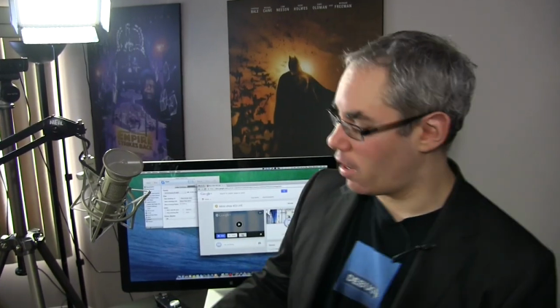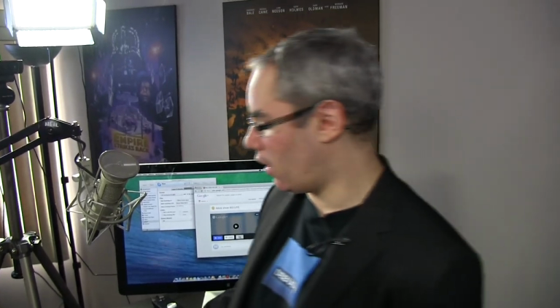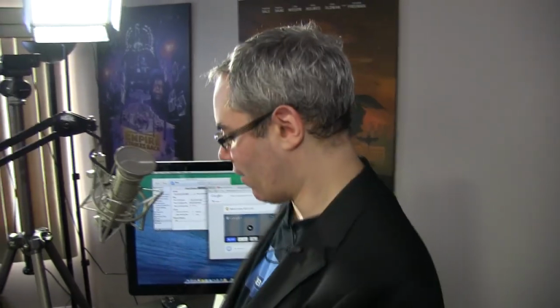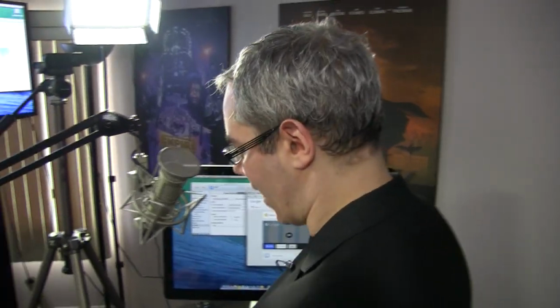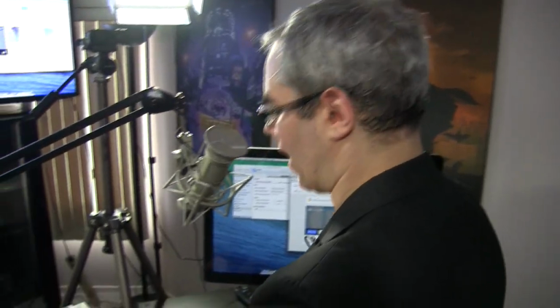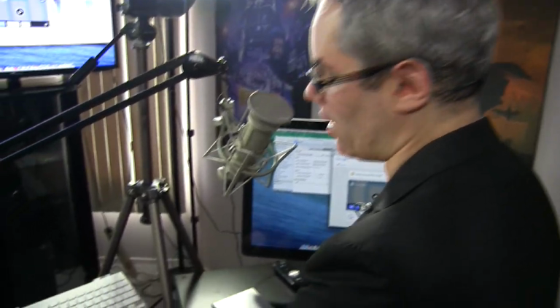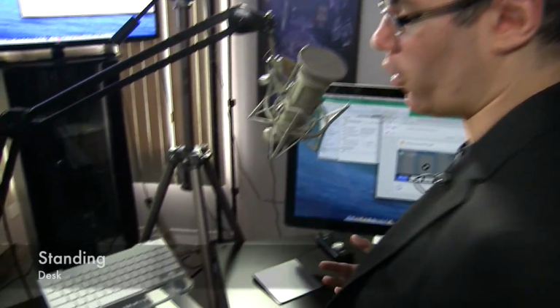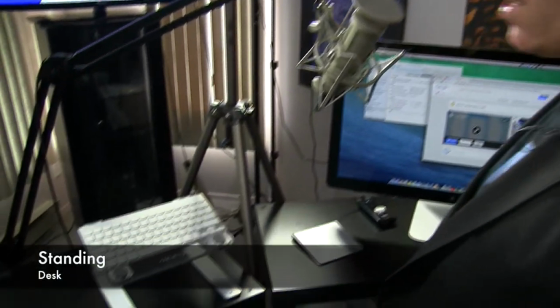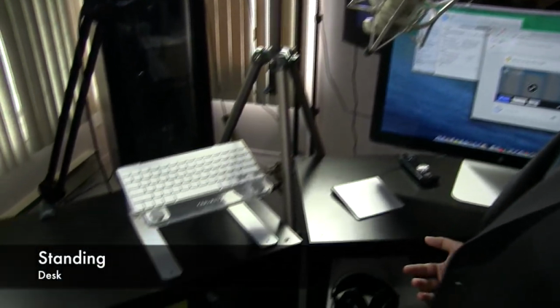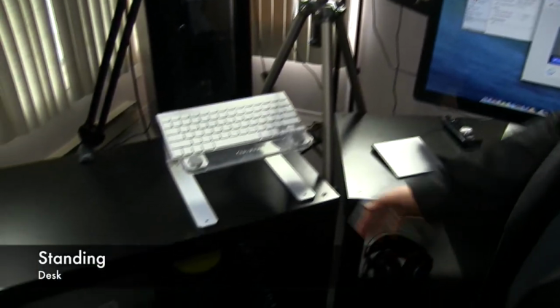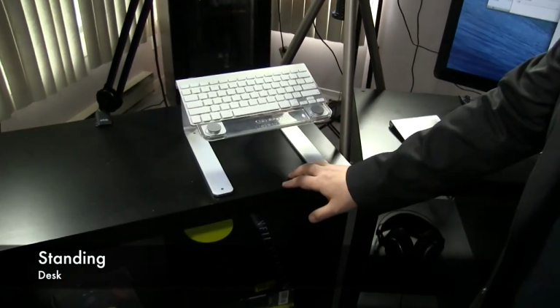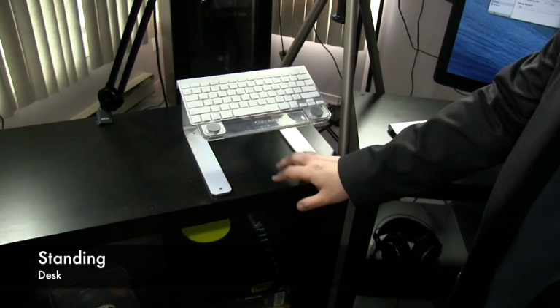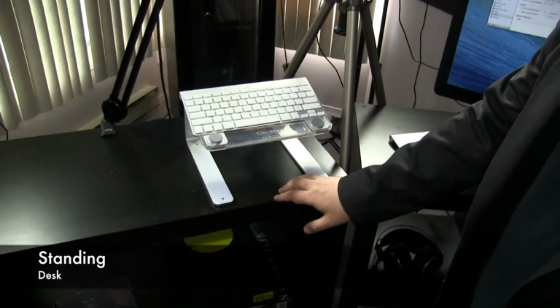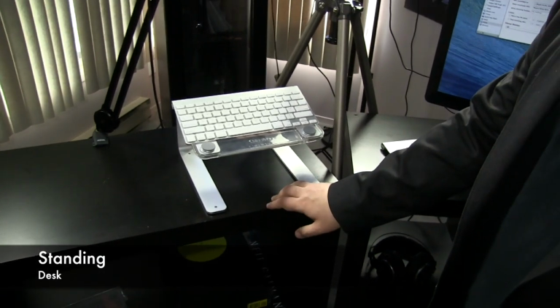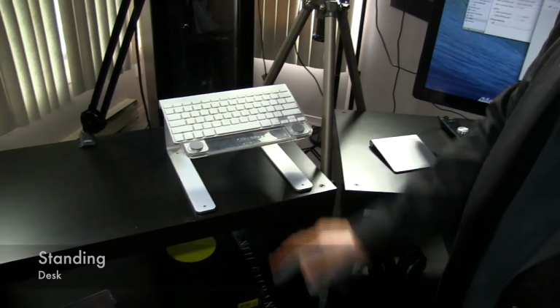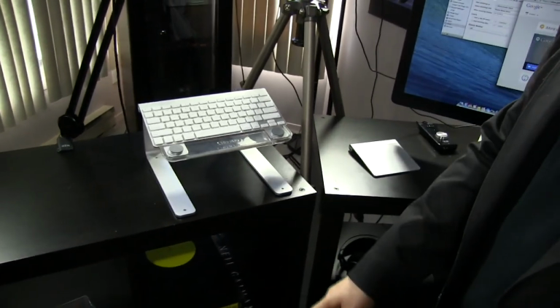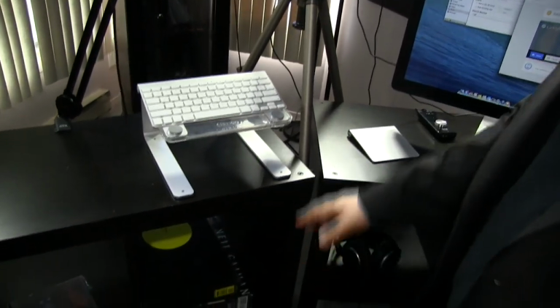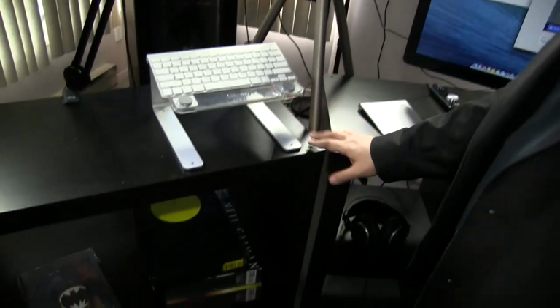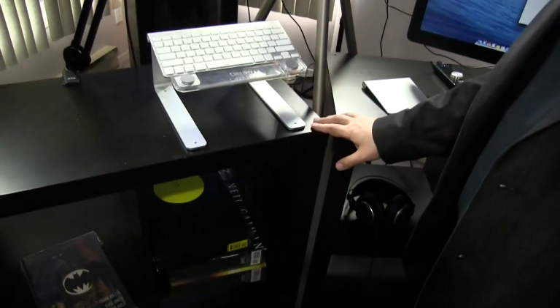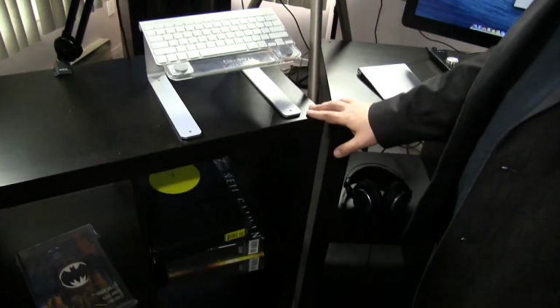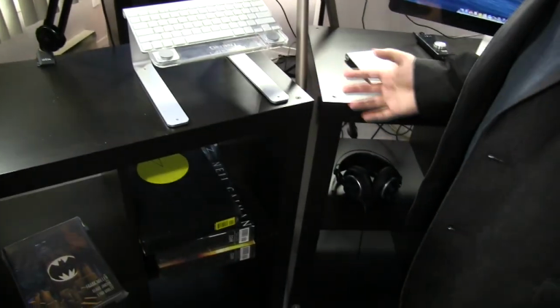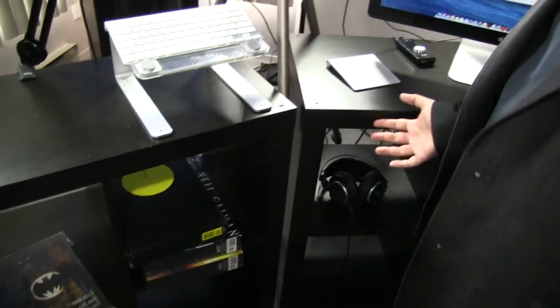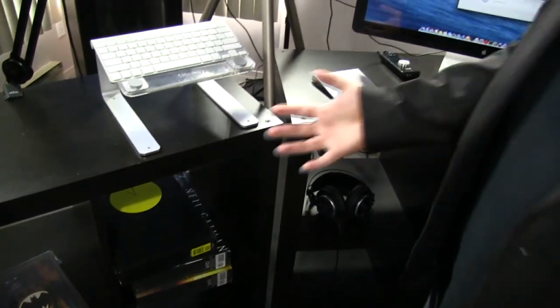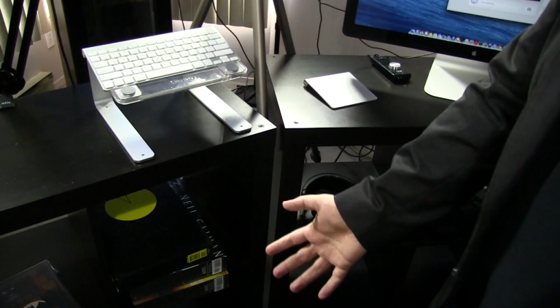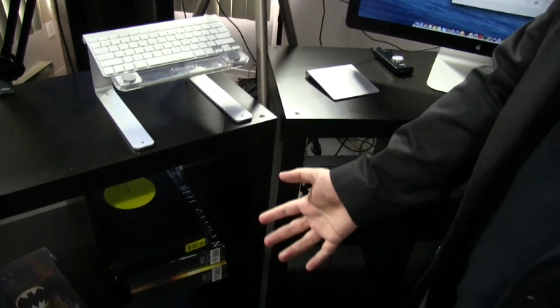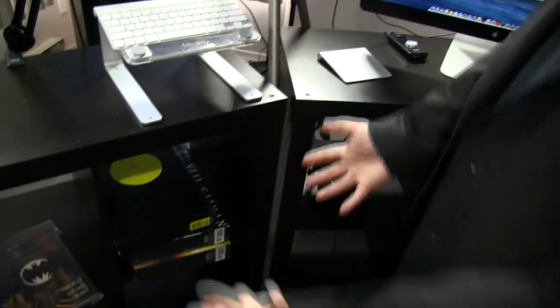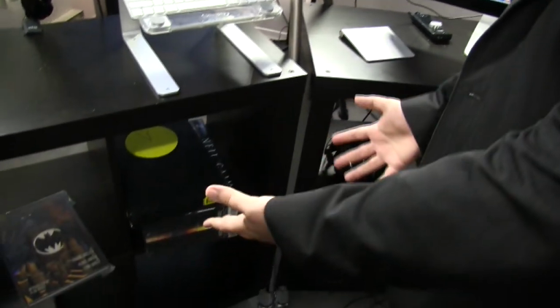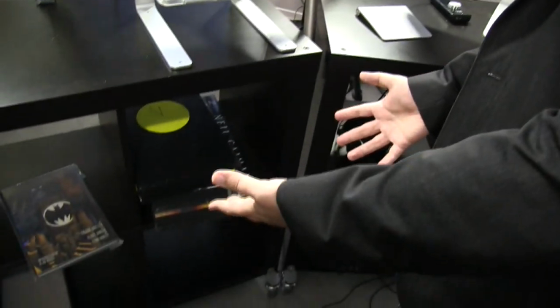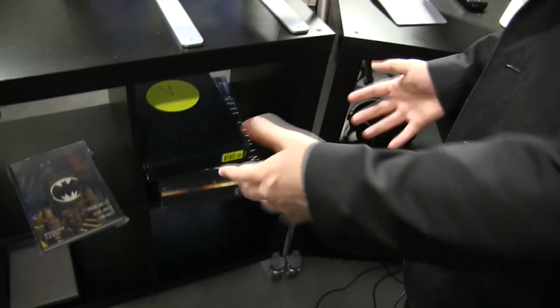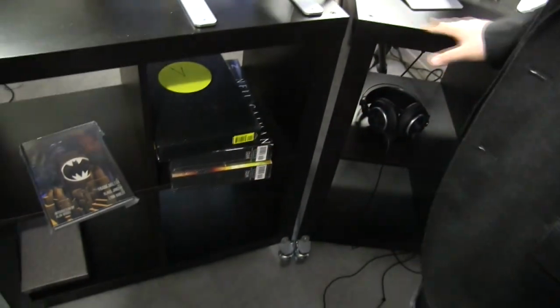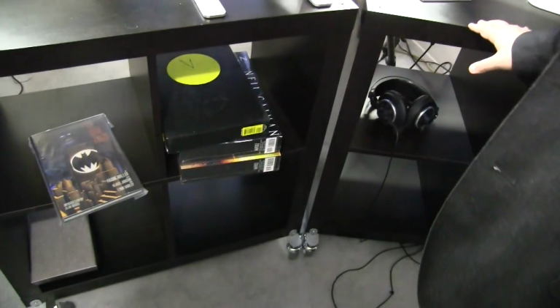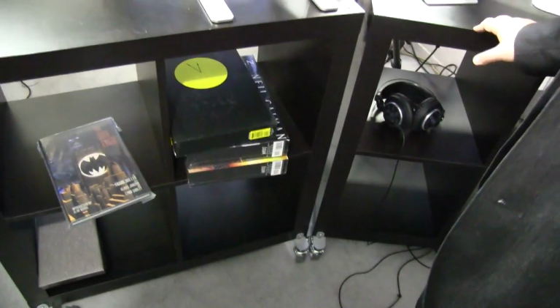Starting over here we have a standing desk. Now I didn't get one of those fancy standing desks — I got two separate IKEA shelves, put the wheels on them. They're a good height, they work fine, they have lots of storage, like for comic books and things. They work perfectly well.